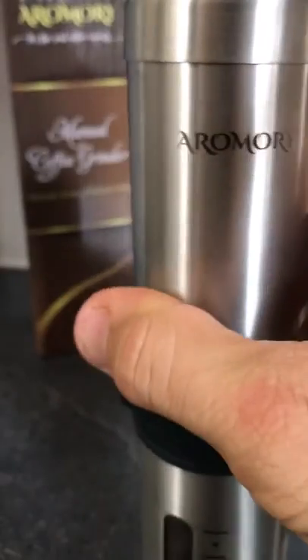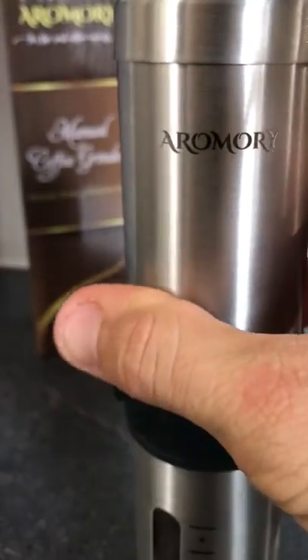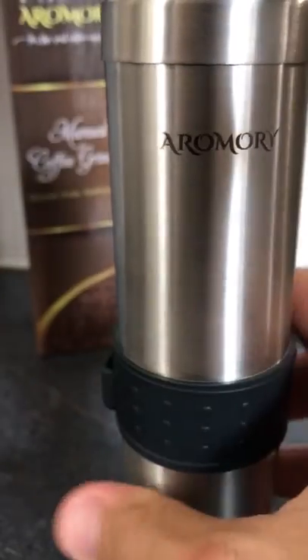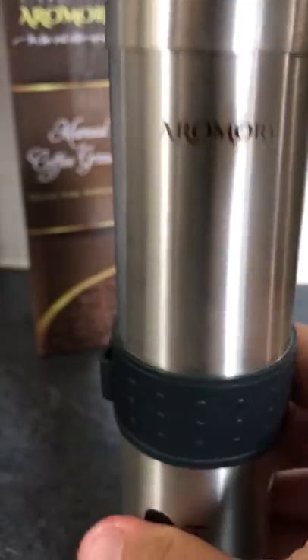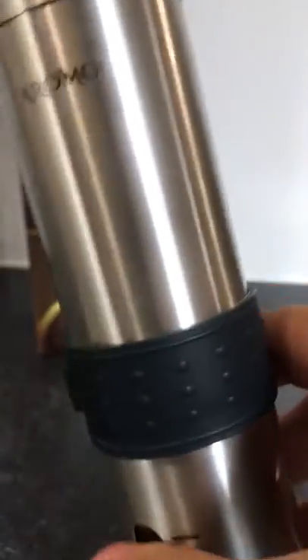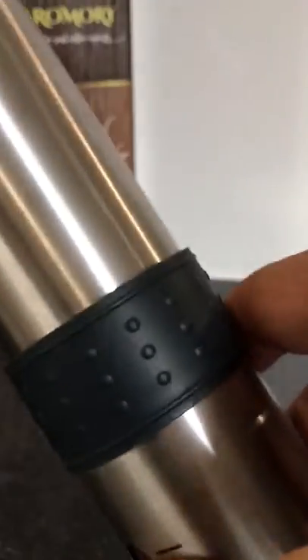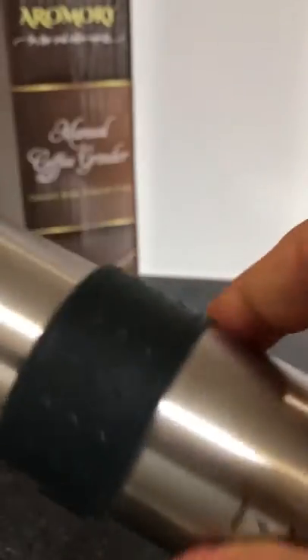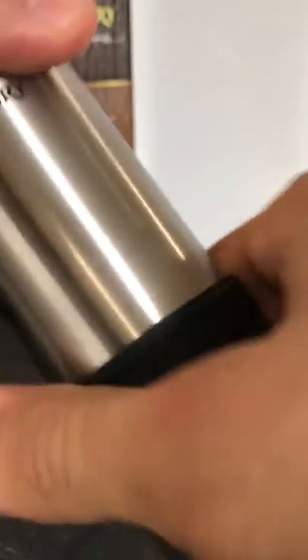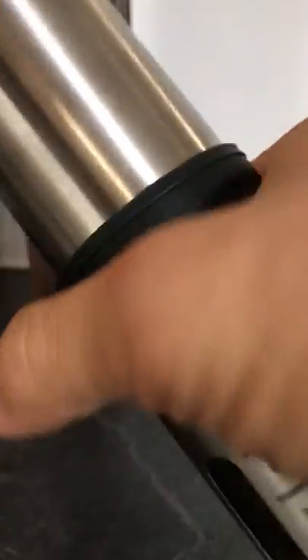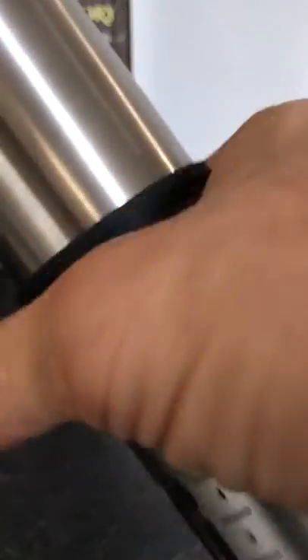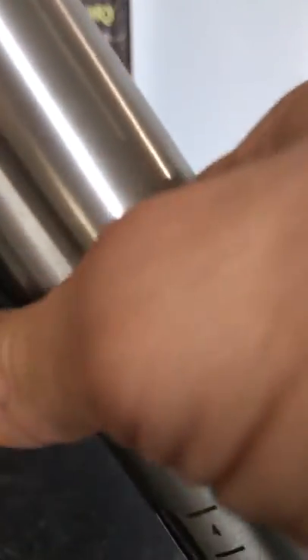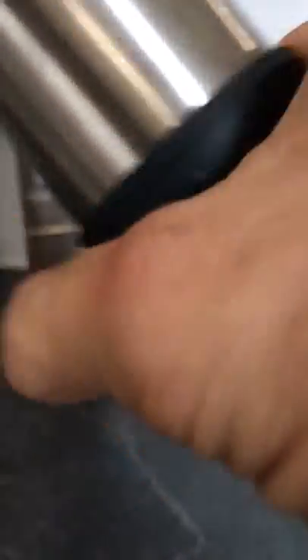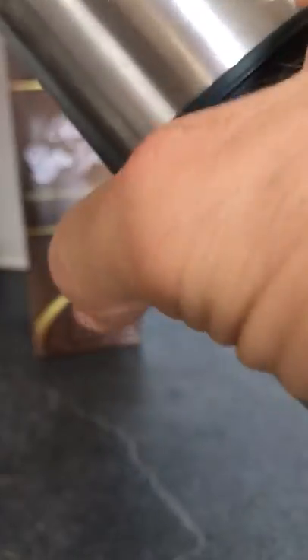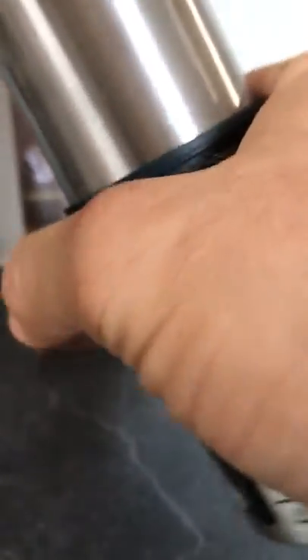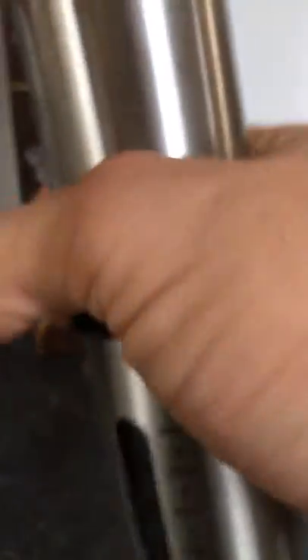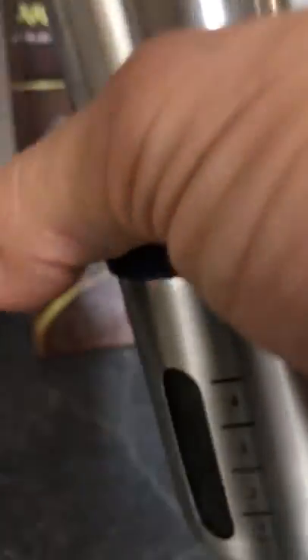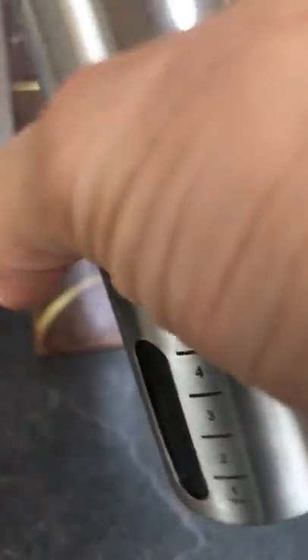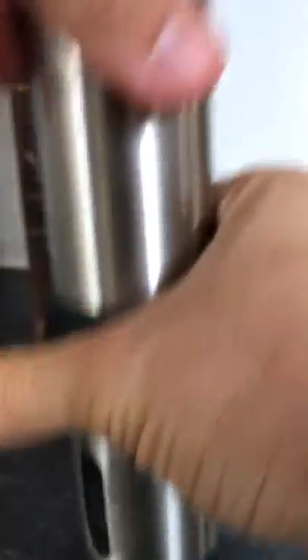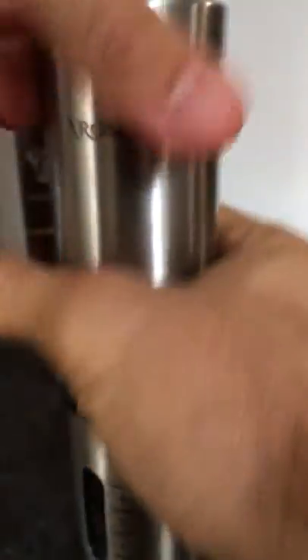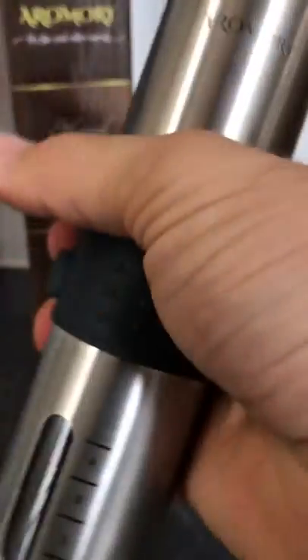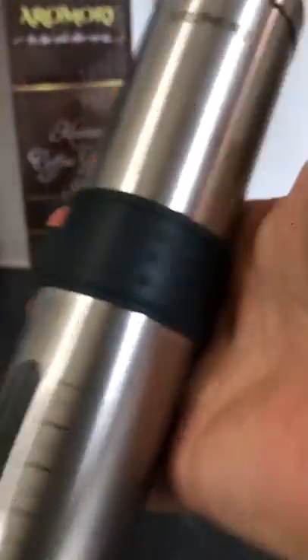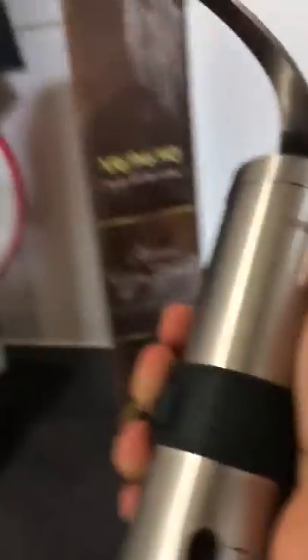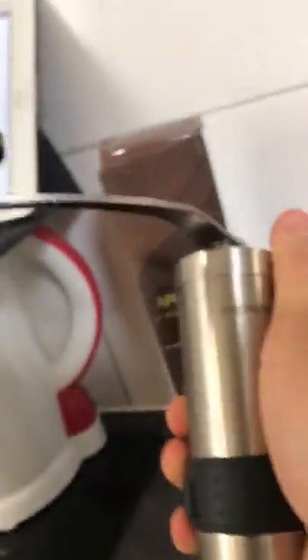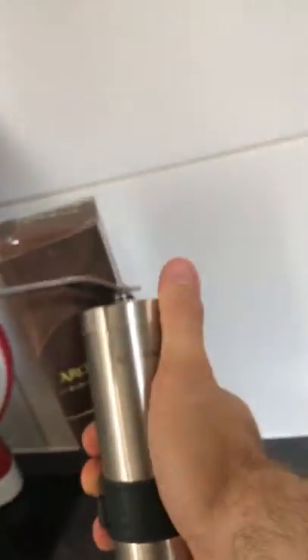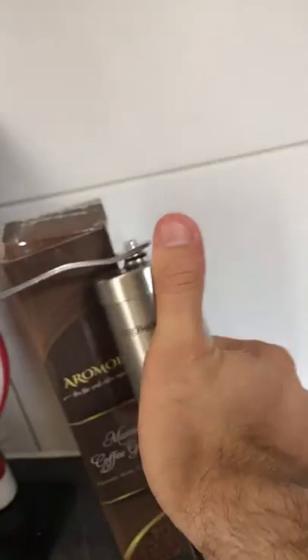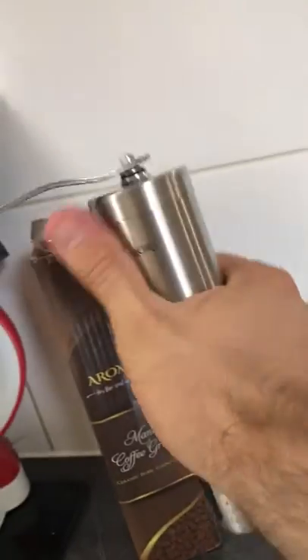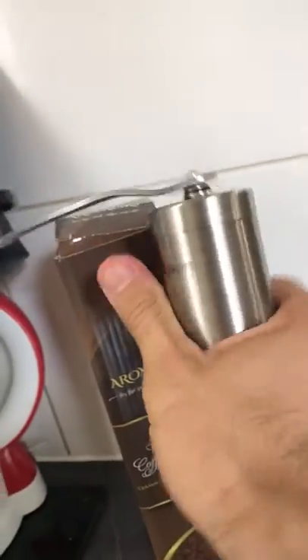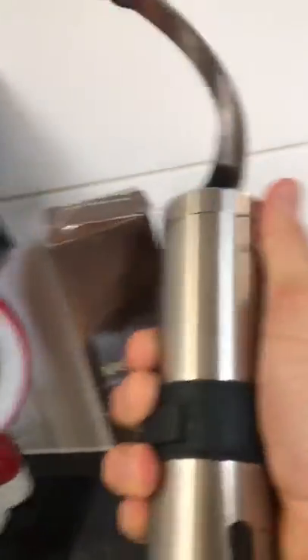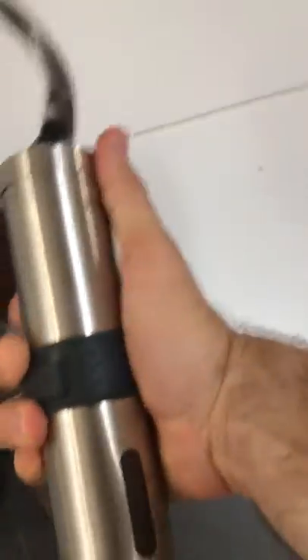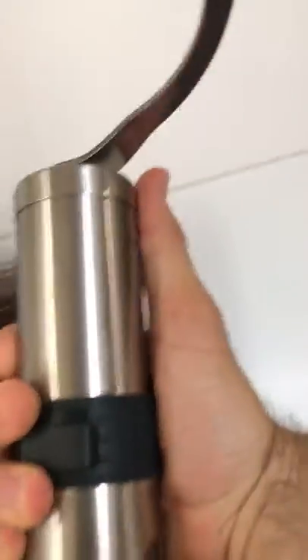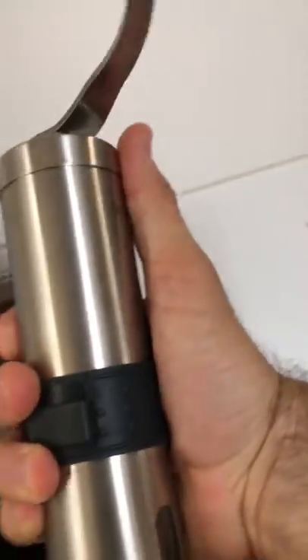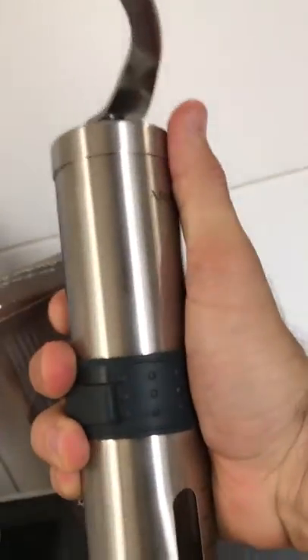Looking good. I think it's stainless steel, and it has a little grip to it so you can hold it nice and tight while you're using it. The size is like the size of the palm of my hand.